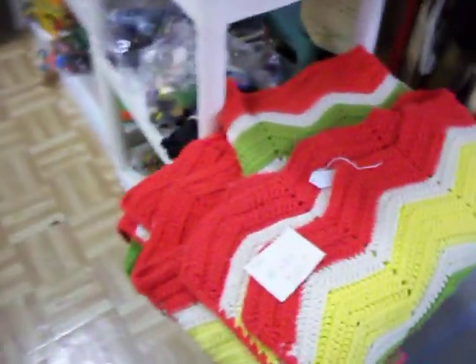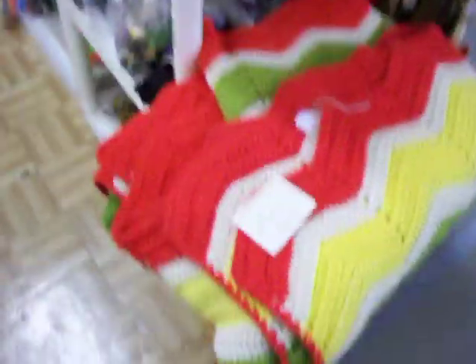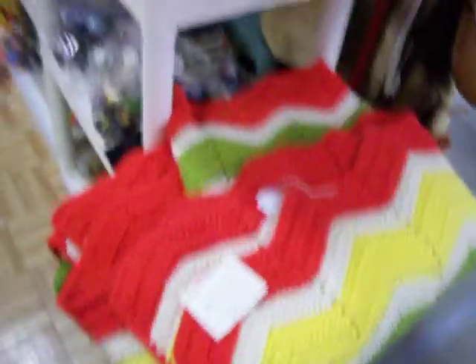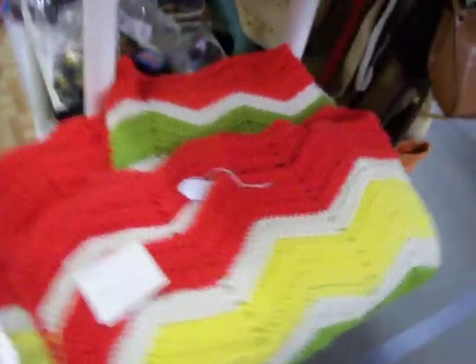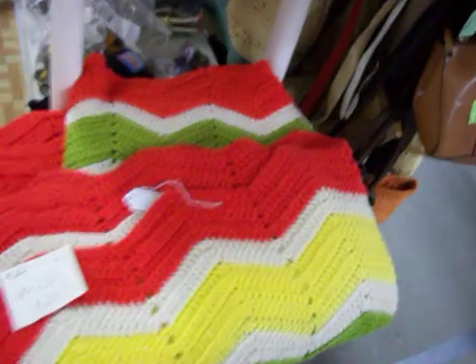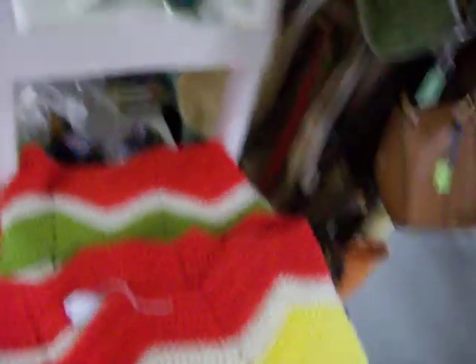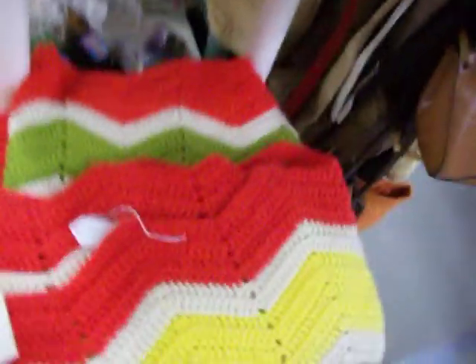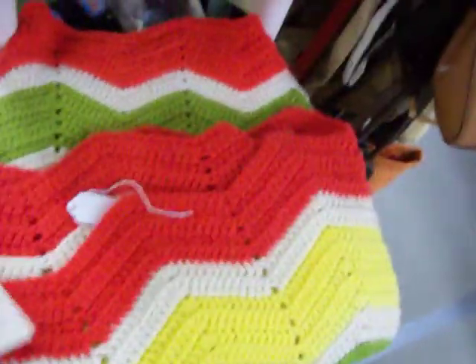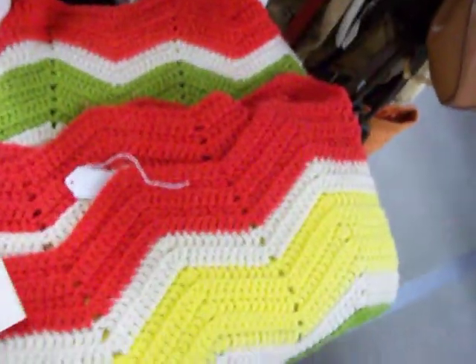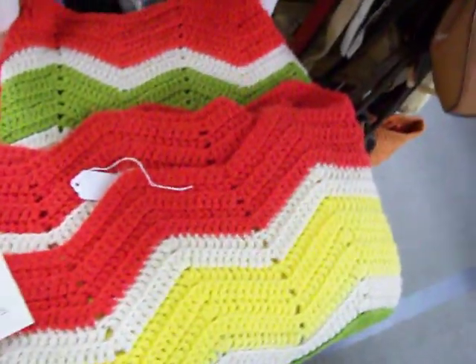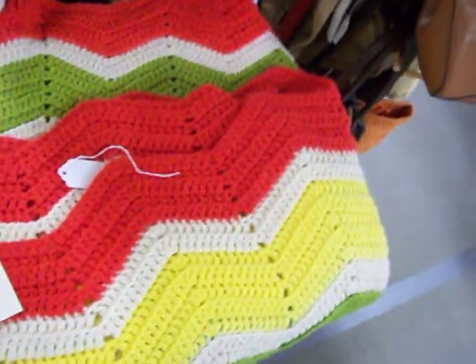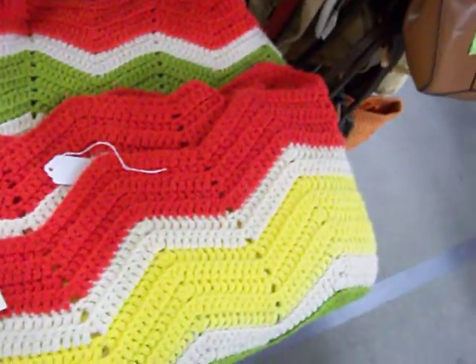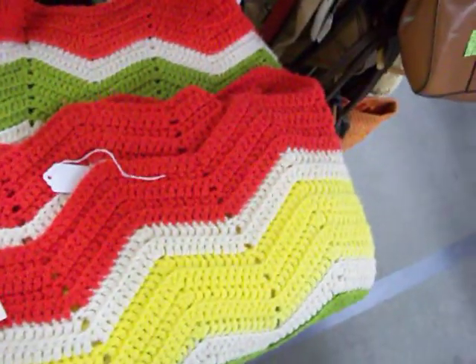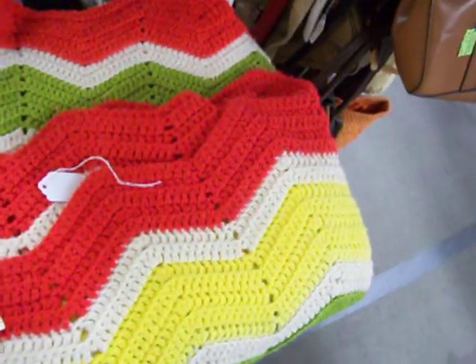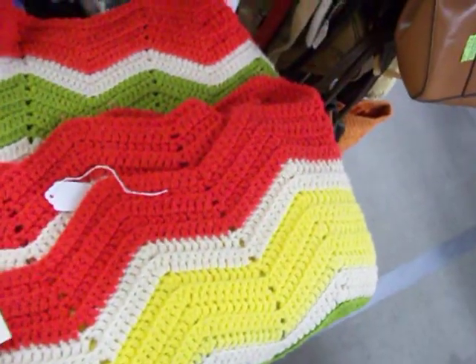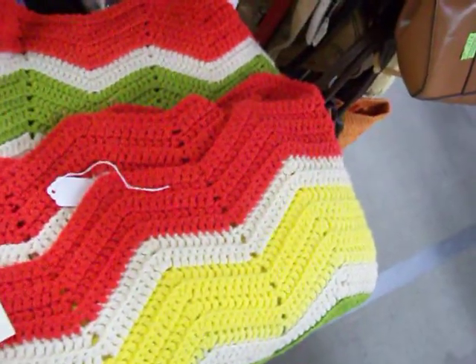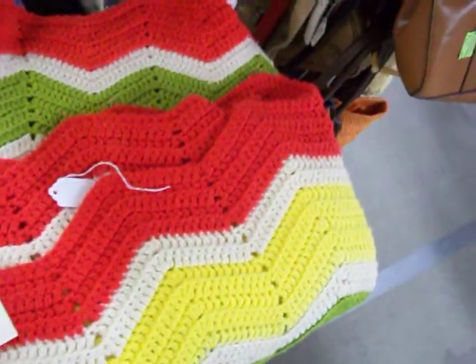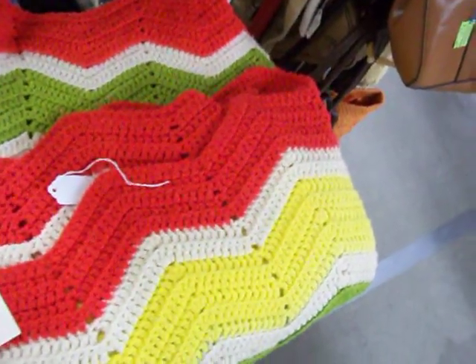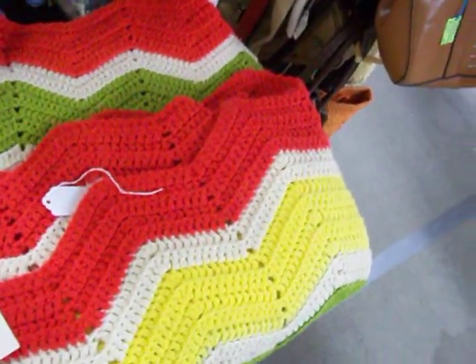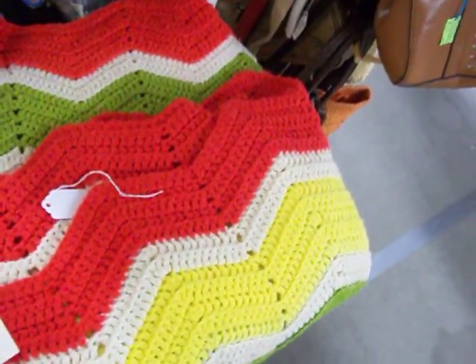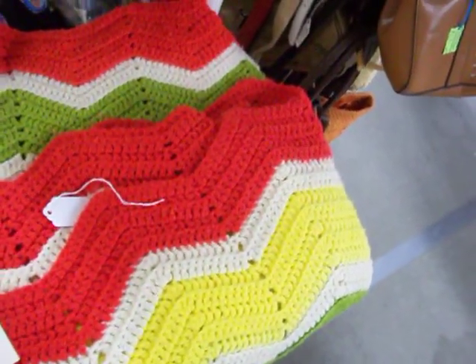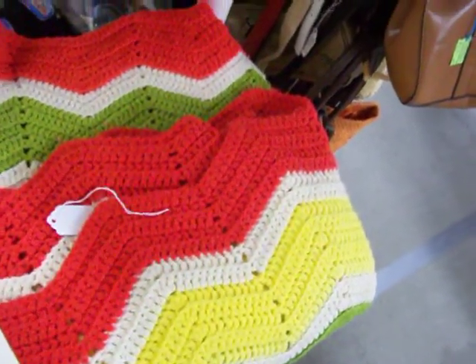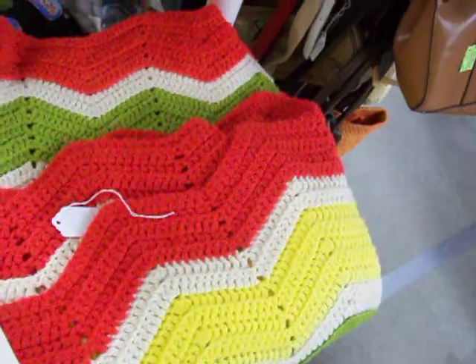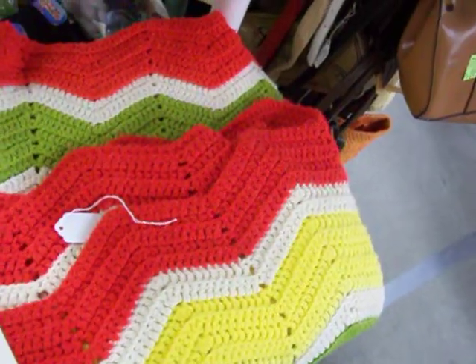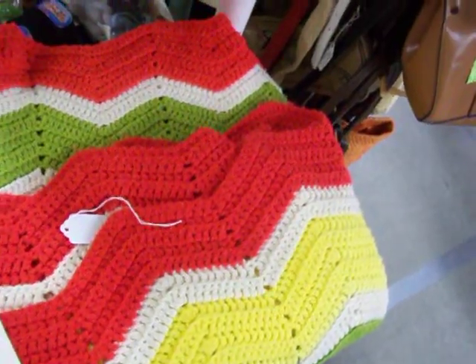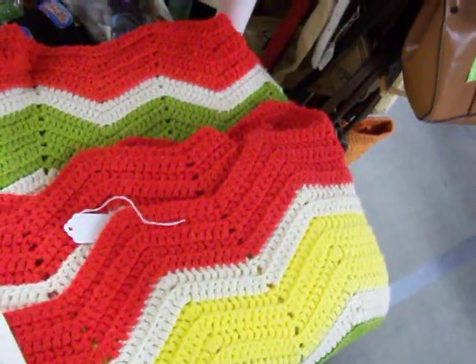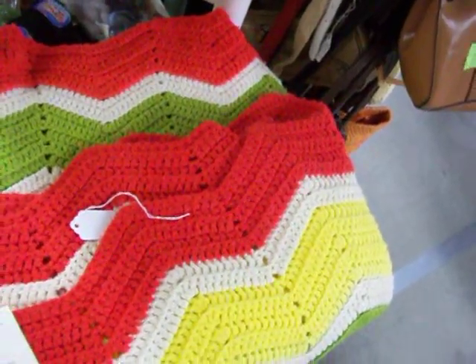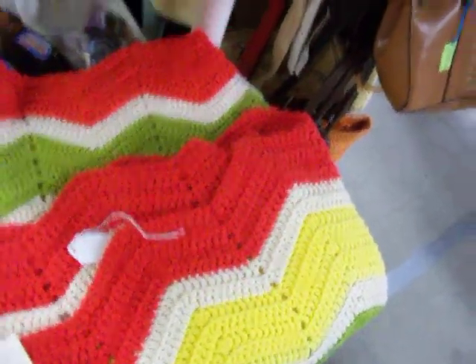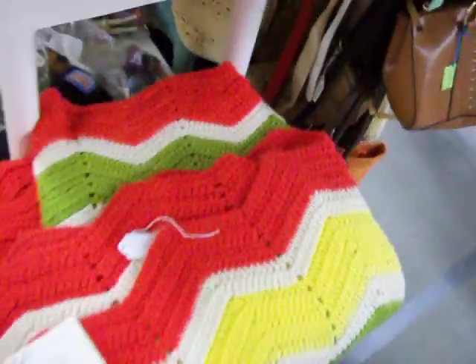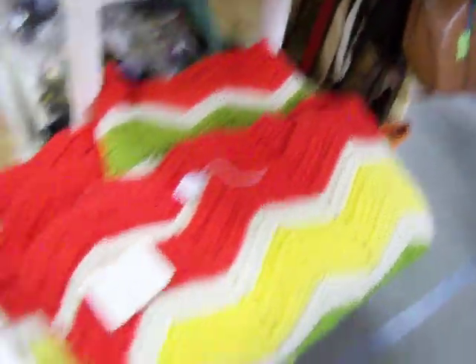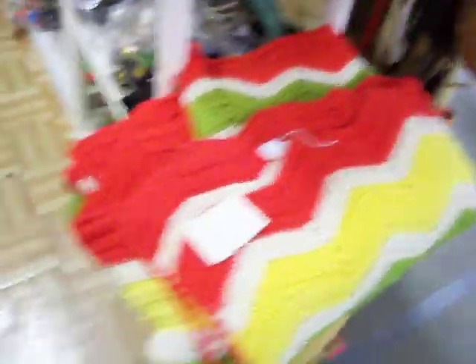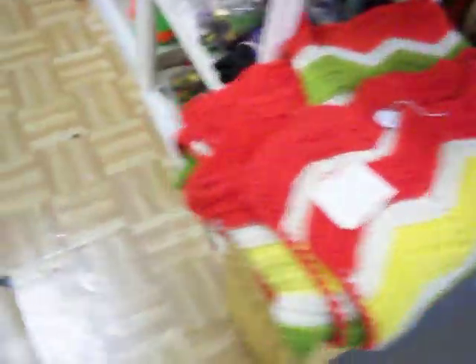Got a really nice handmade afghan here. It's eight feet four inches long by five feet two inches wide. It's just twenty bucks.